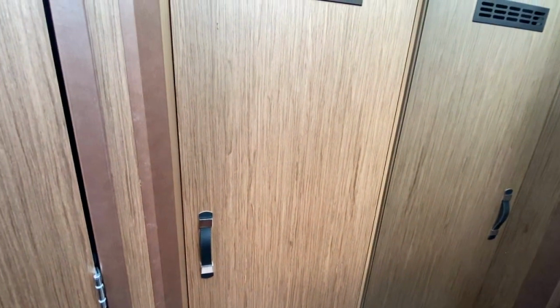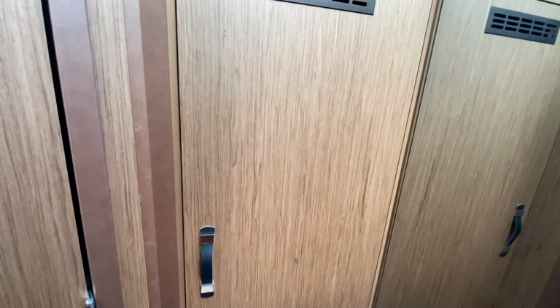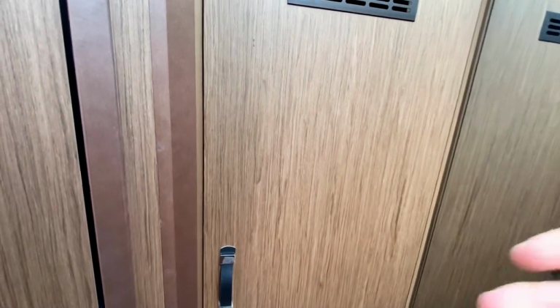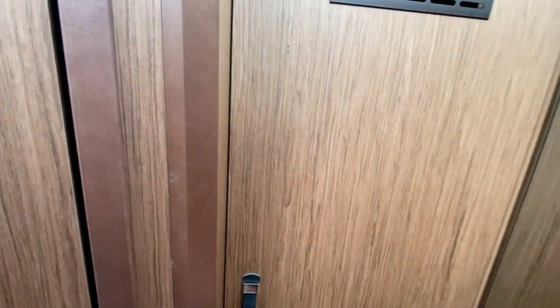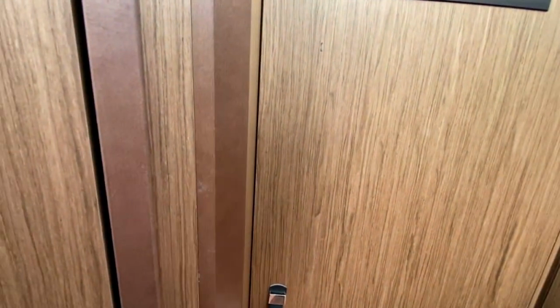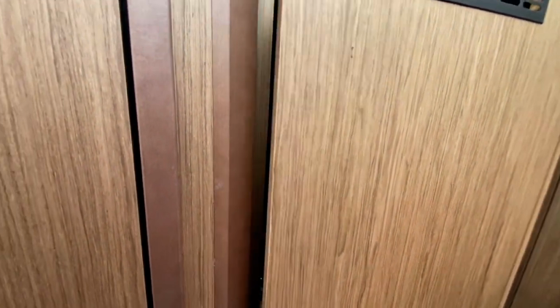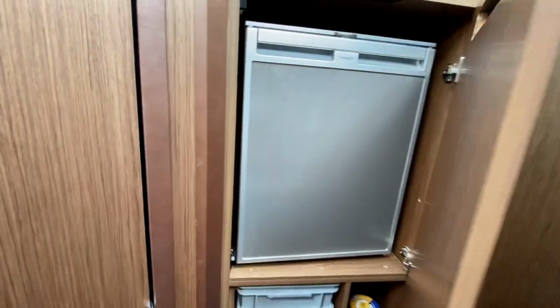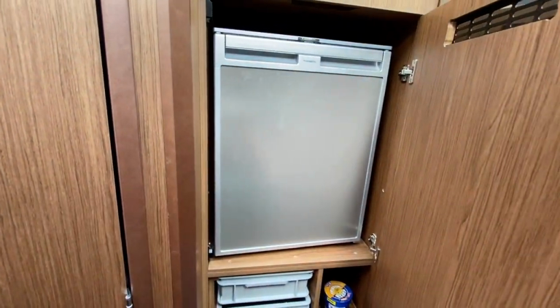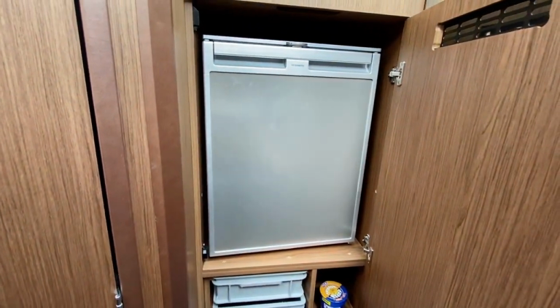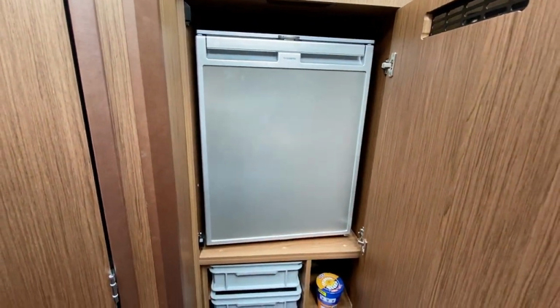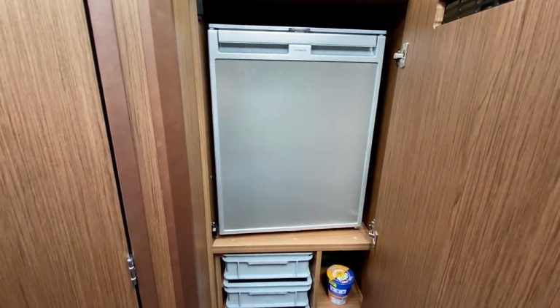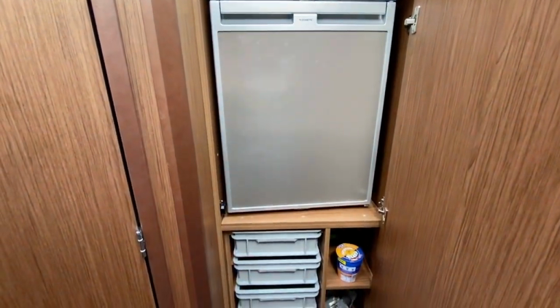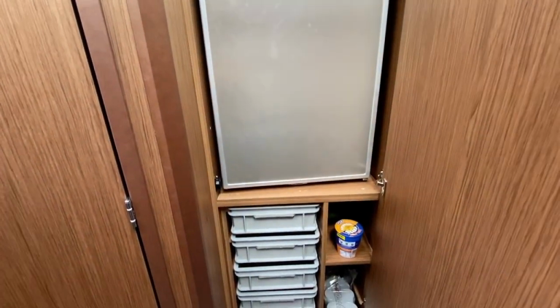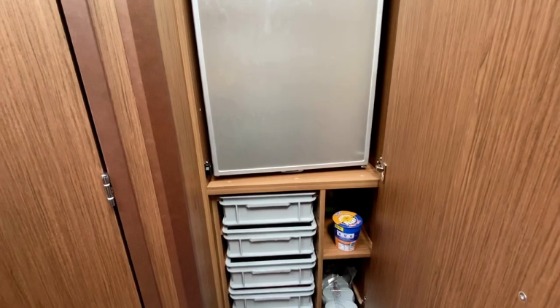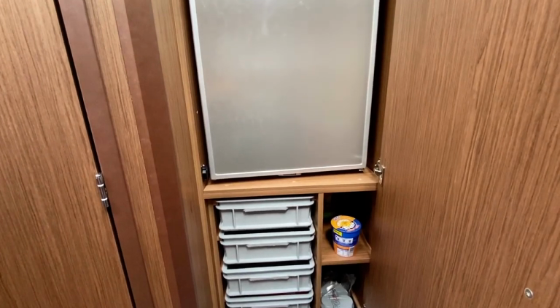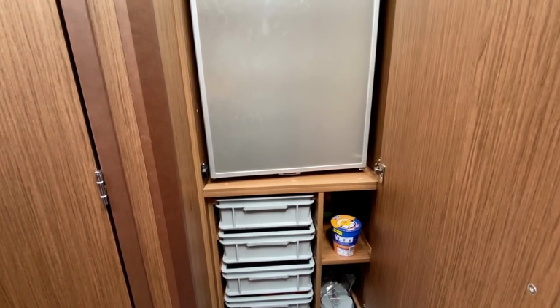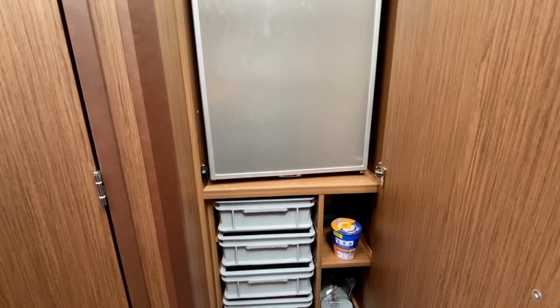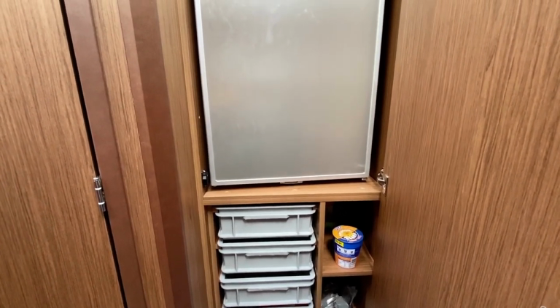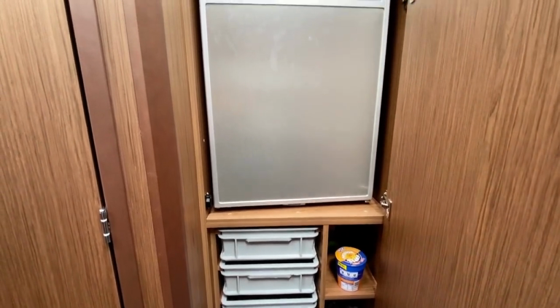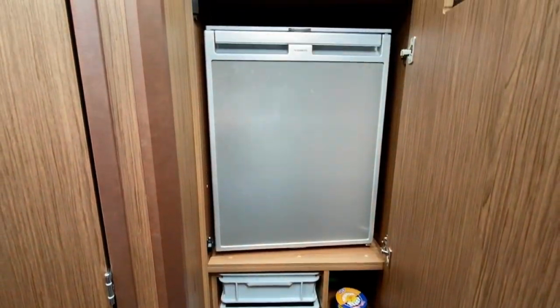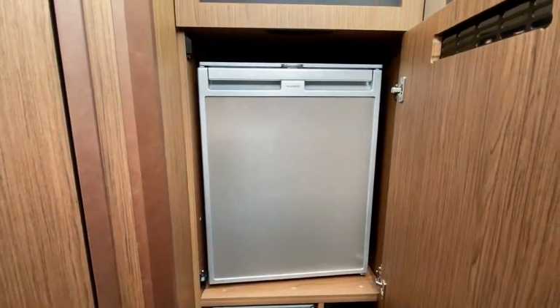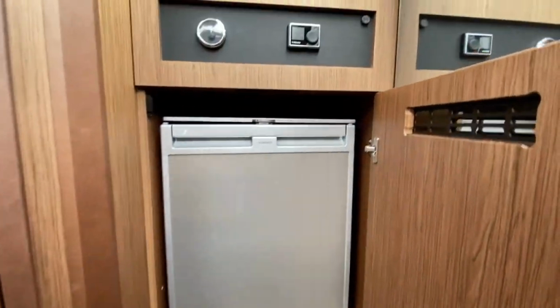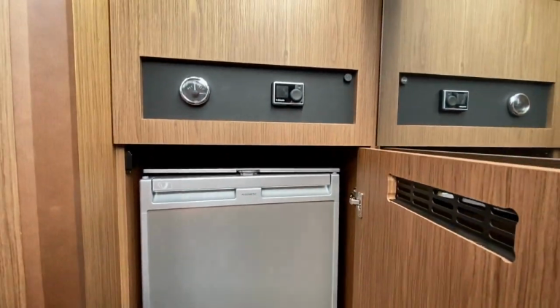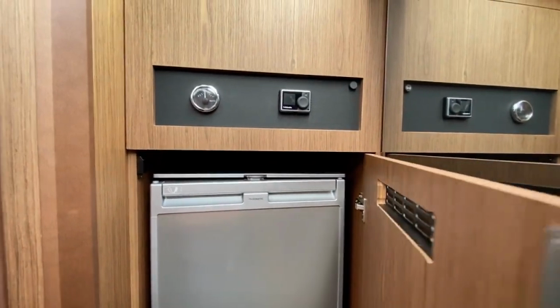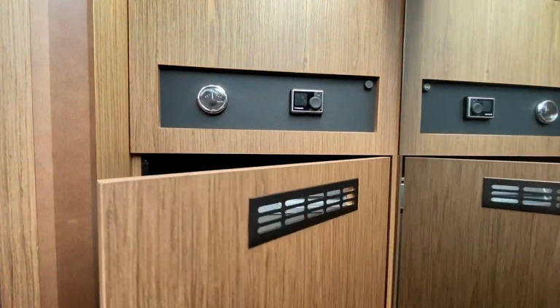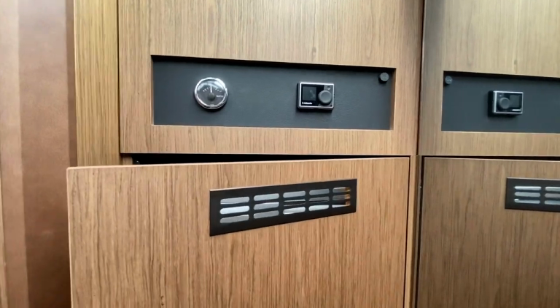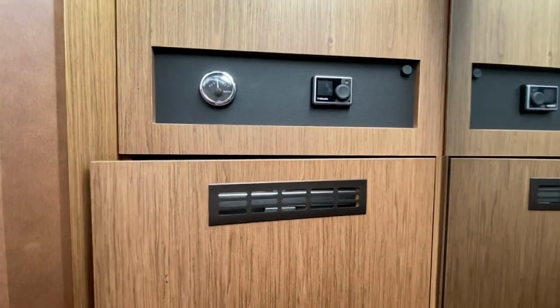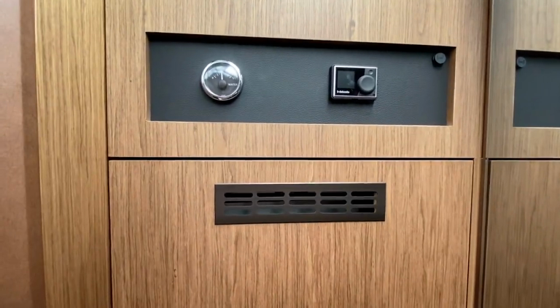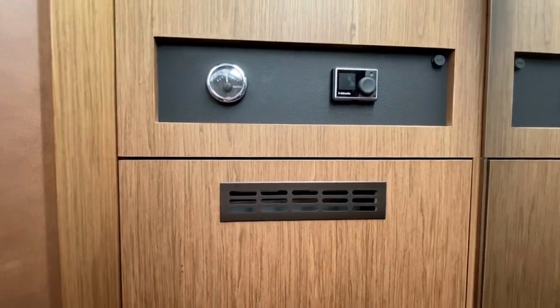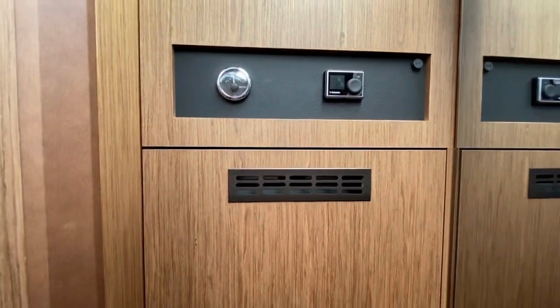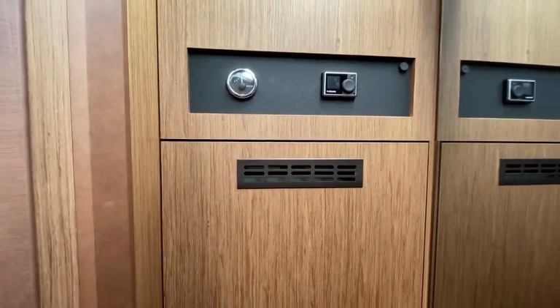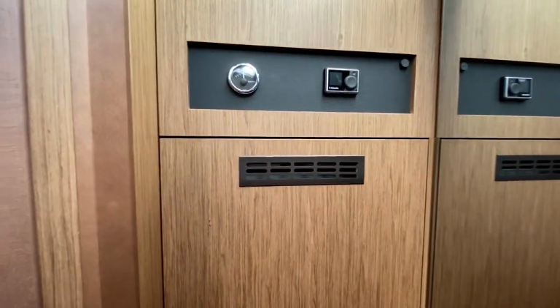On the port side here there's a cupboard which has a fridge and various storage for food. Just above it you've got the heating control and your water tank gauge.